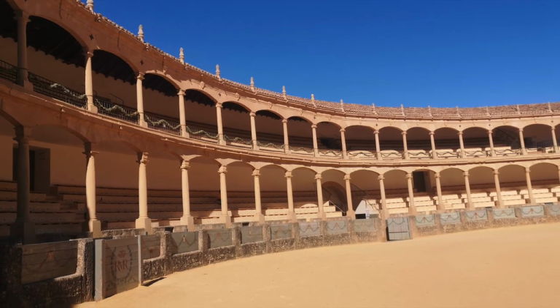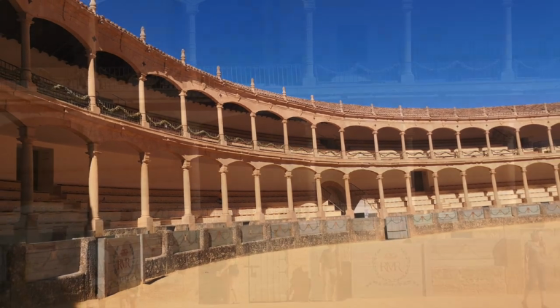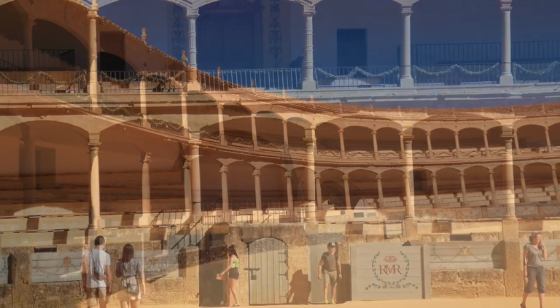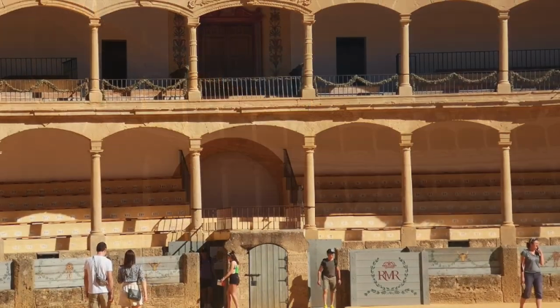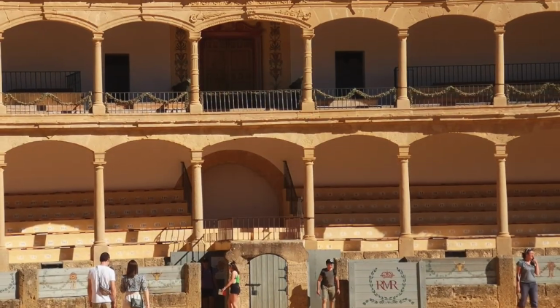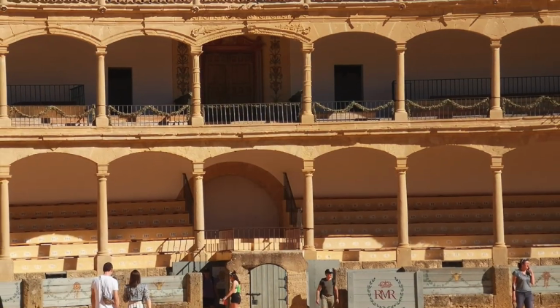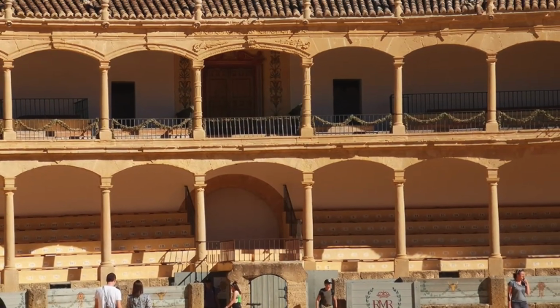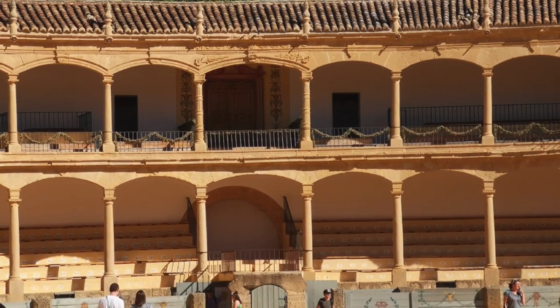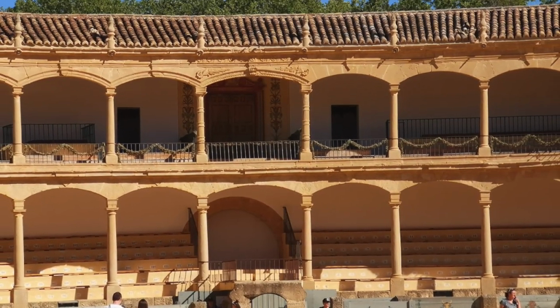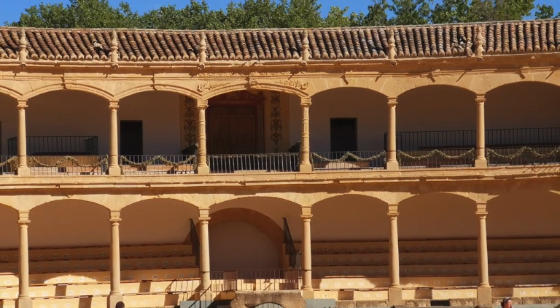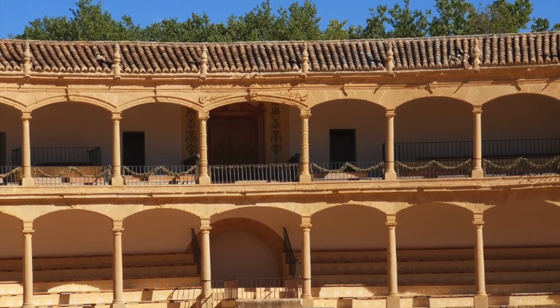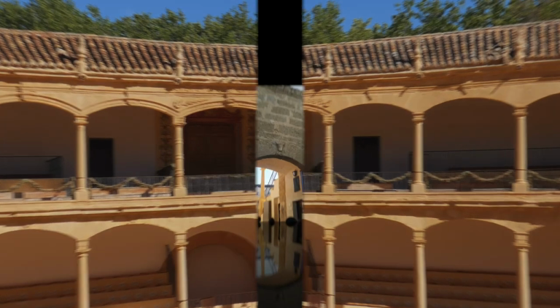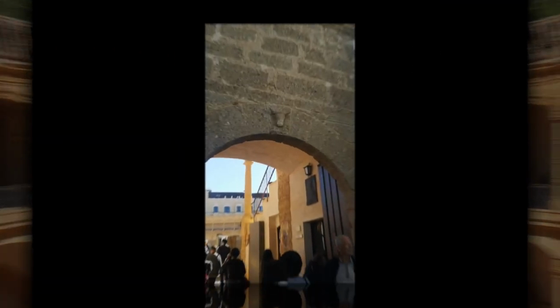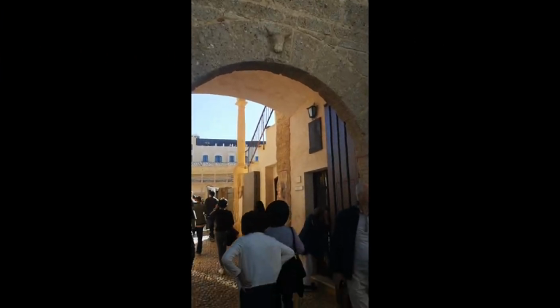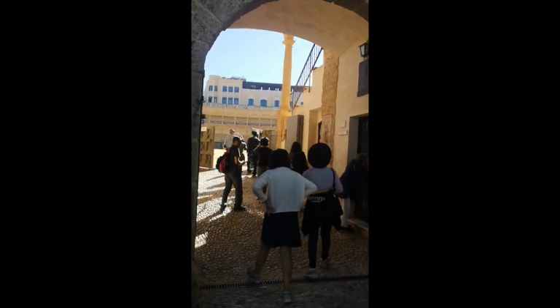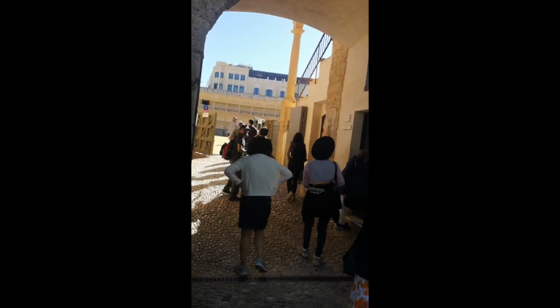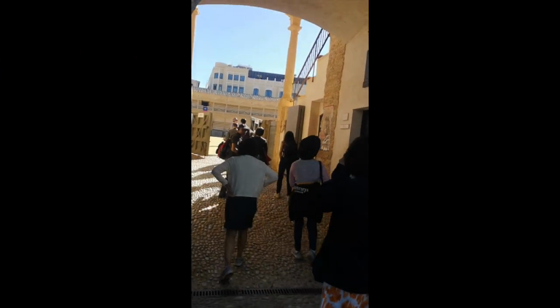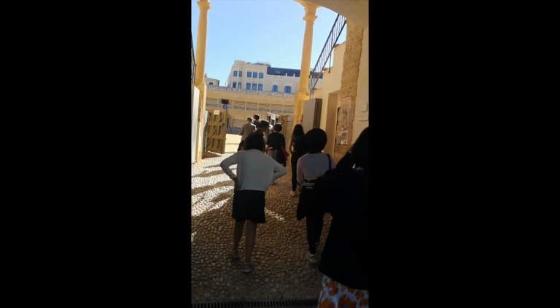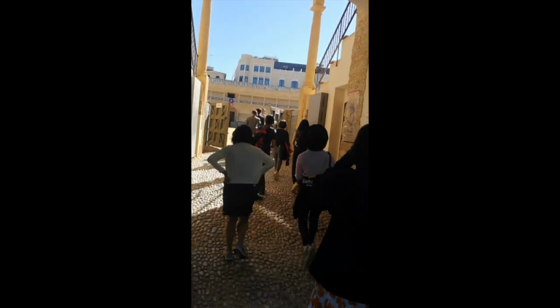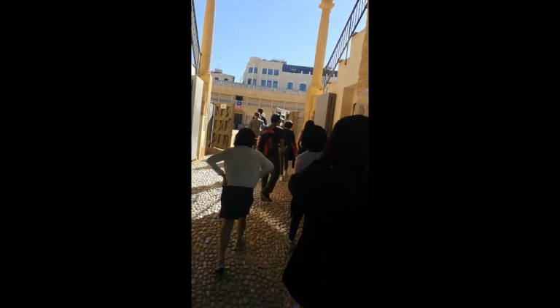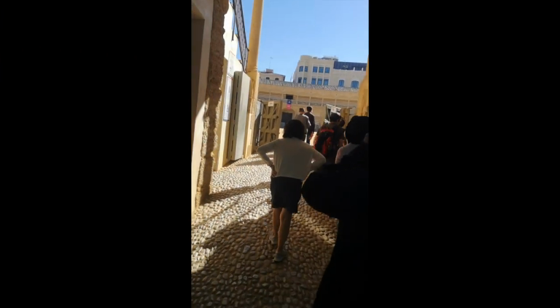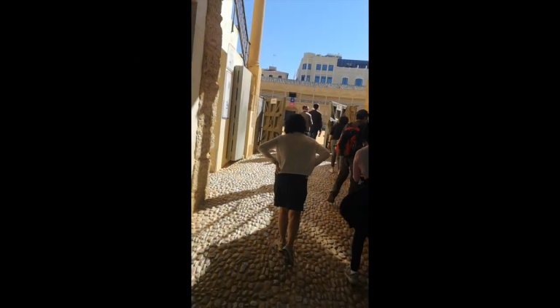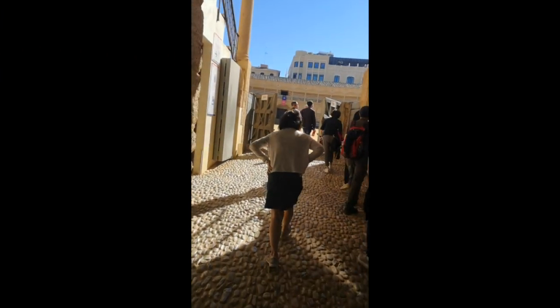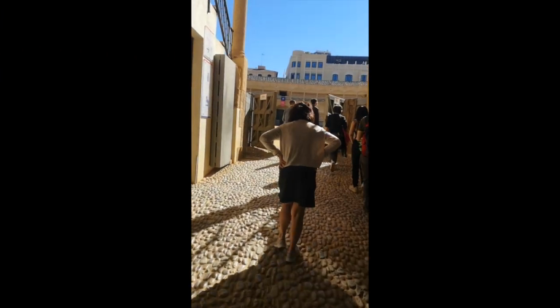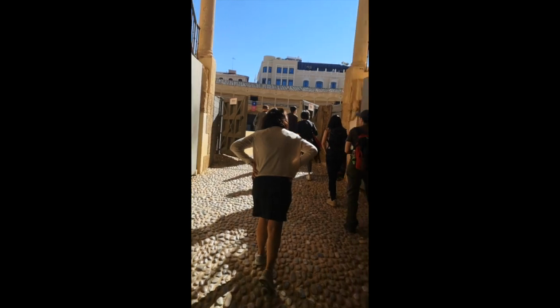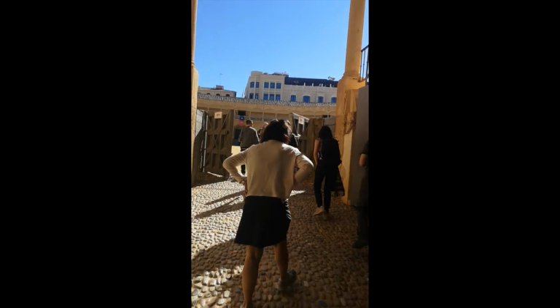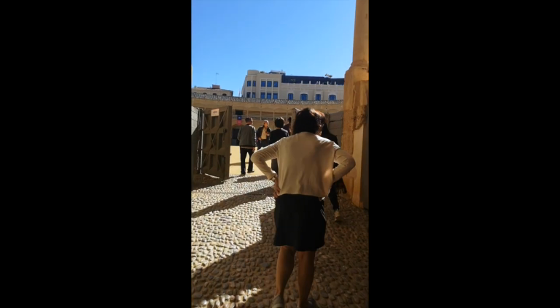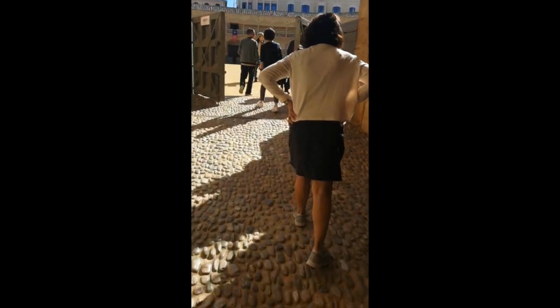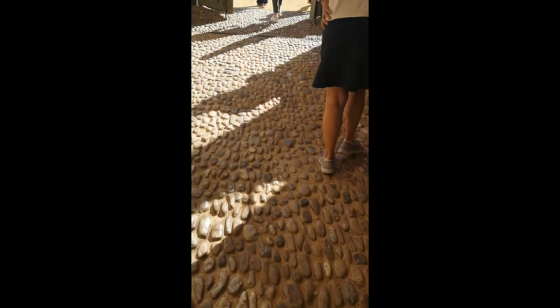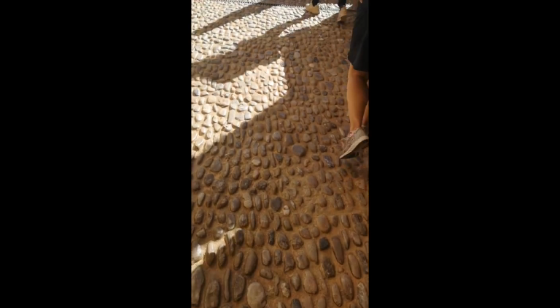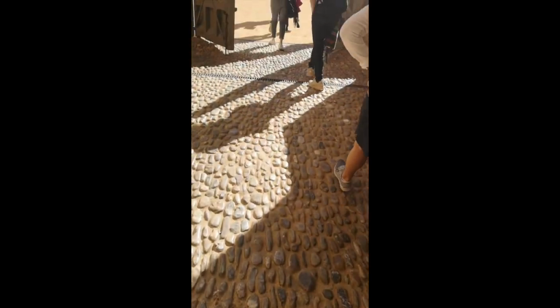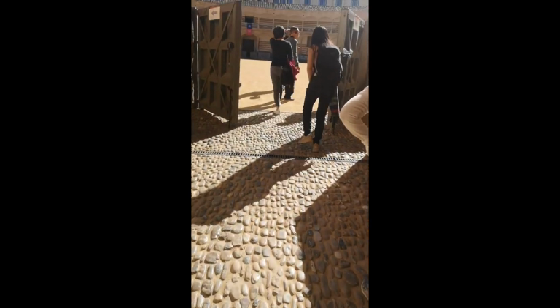The arena is surrounded by multiple levels of seating, creating a dramatic amphitheater setting. The seating arrangement allows for an excellent view from any angle, ensuring that every spectator can witness the spectacle up close.